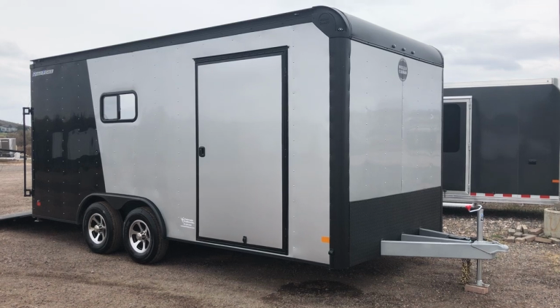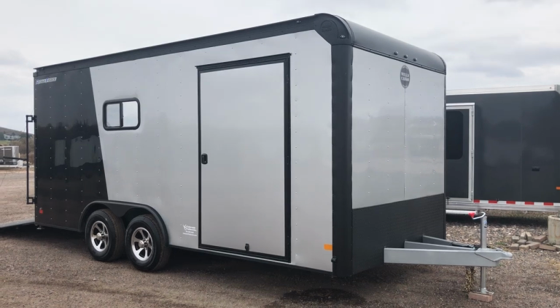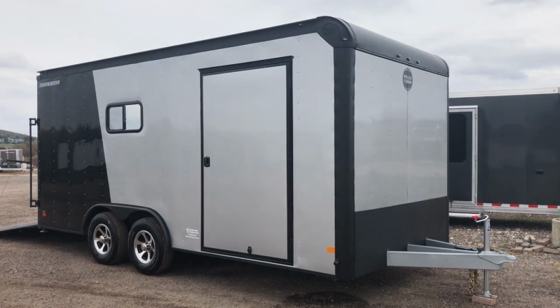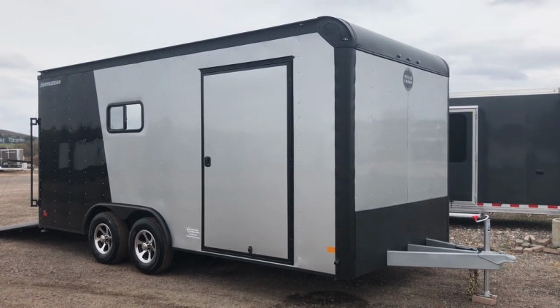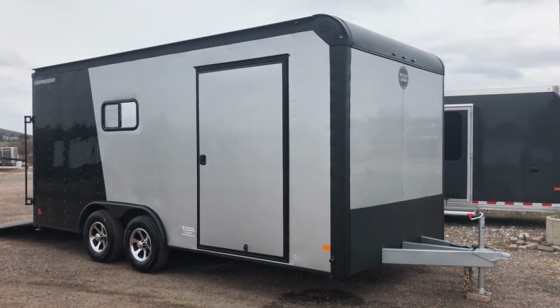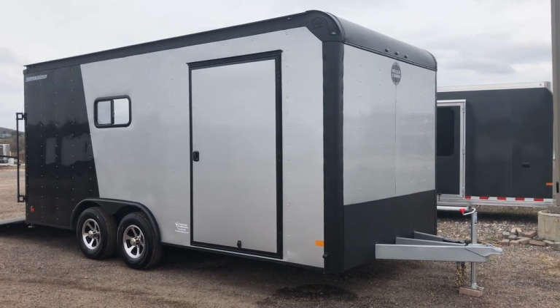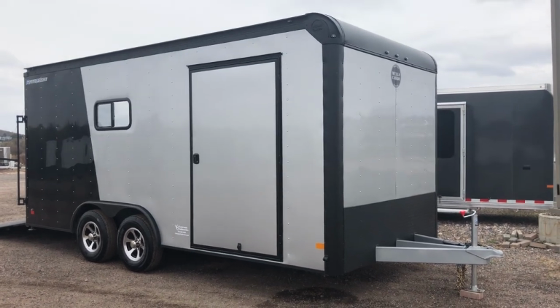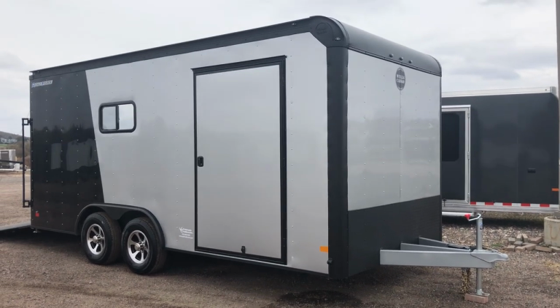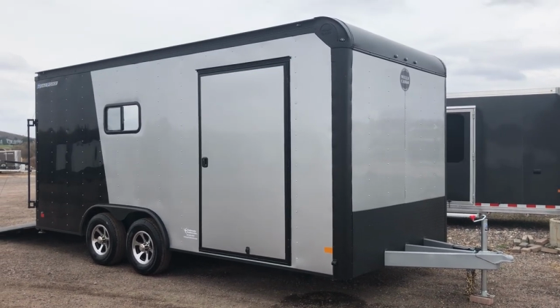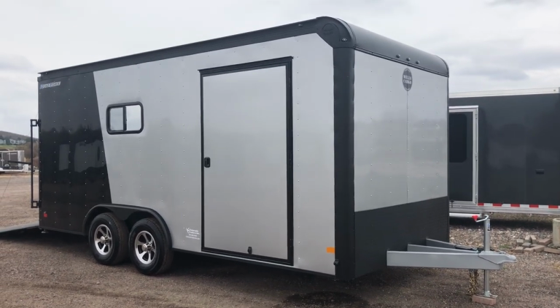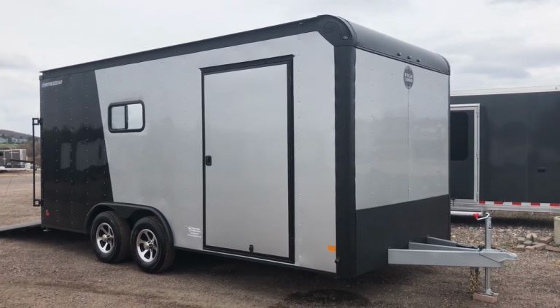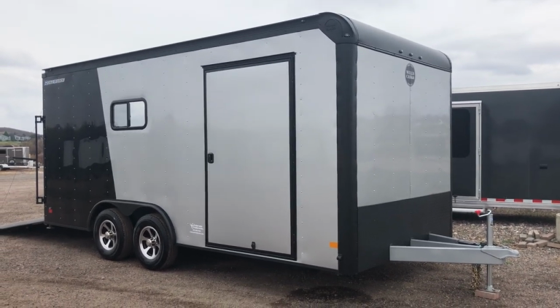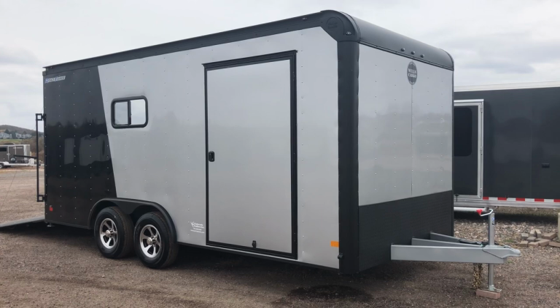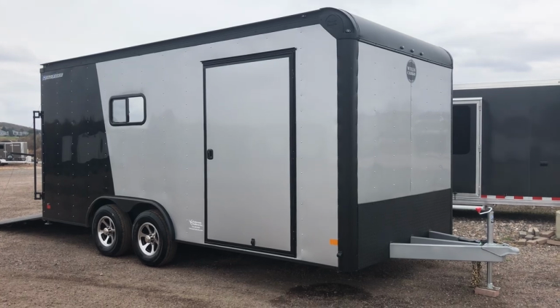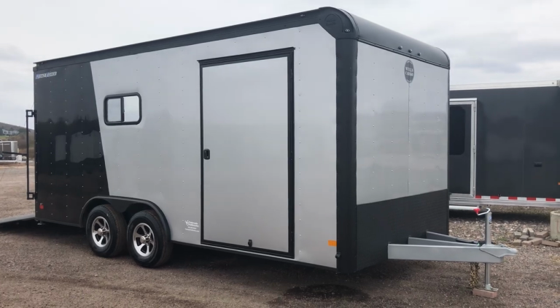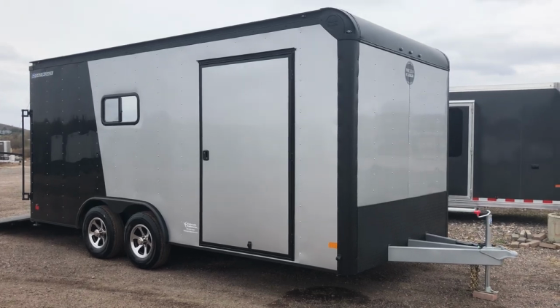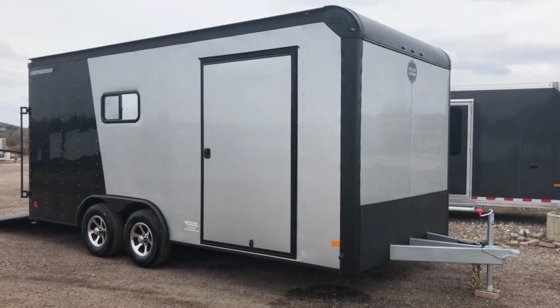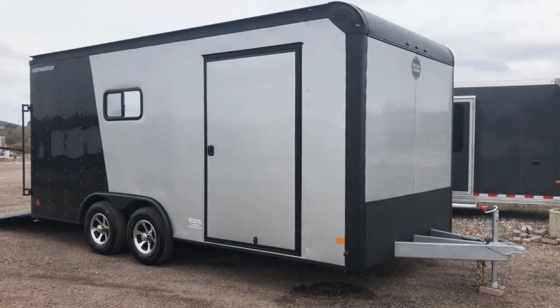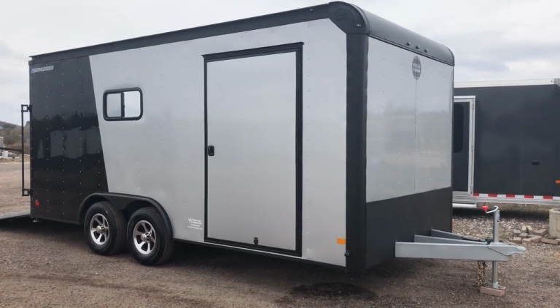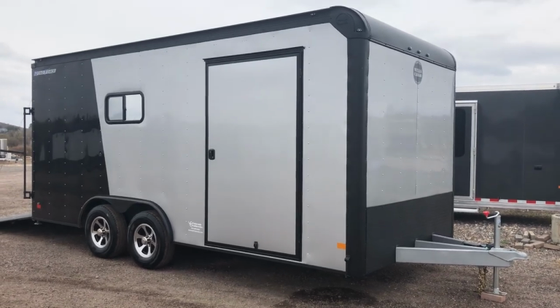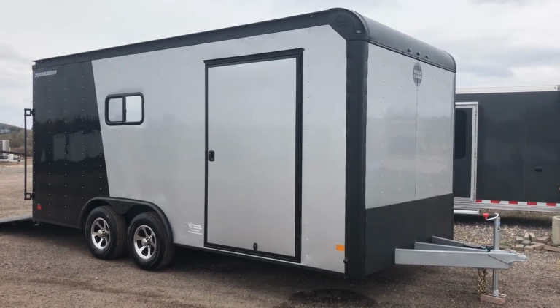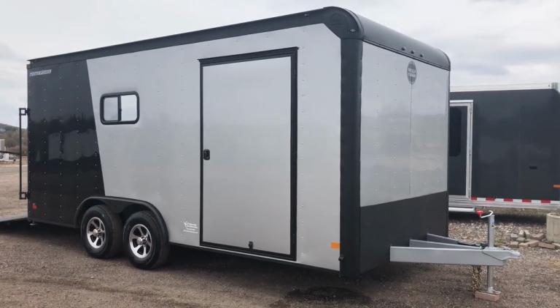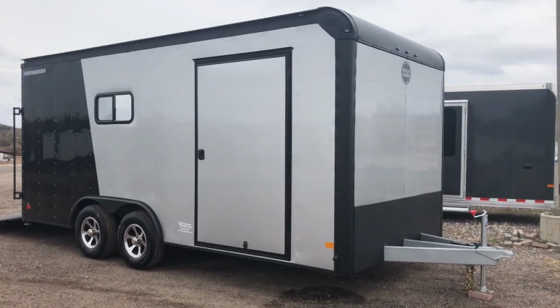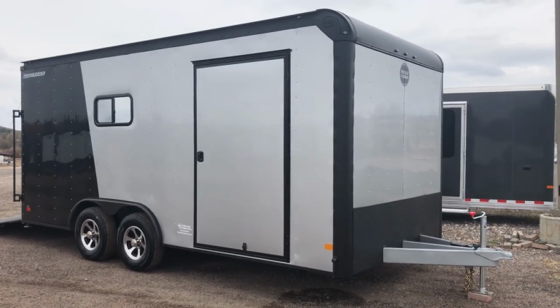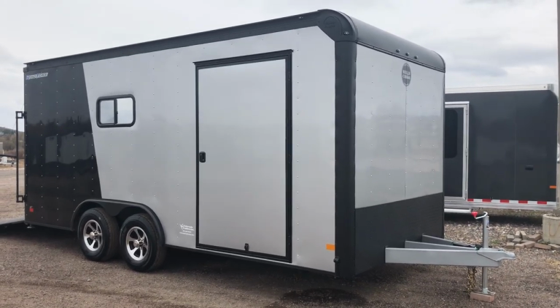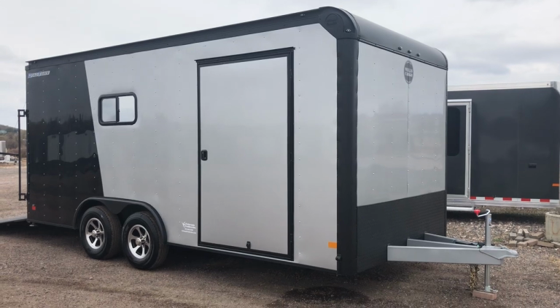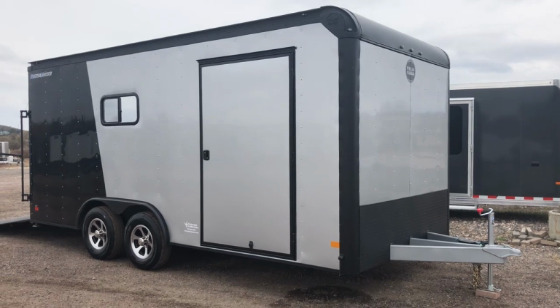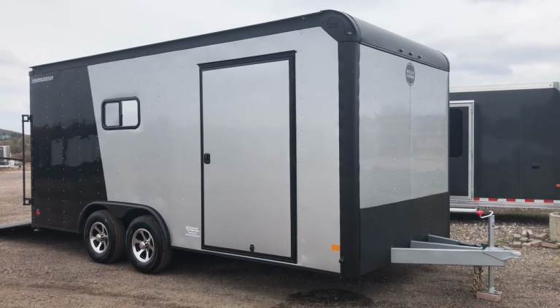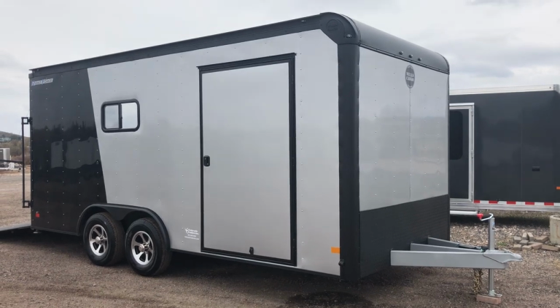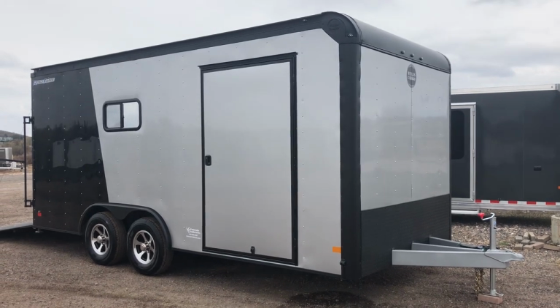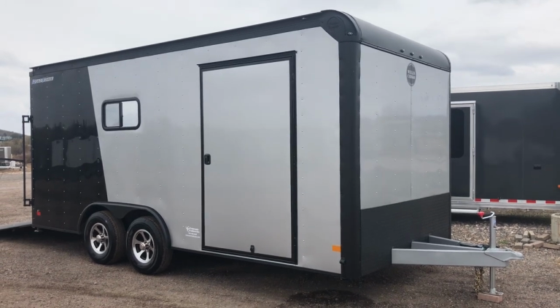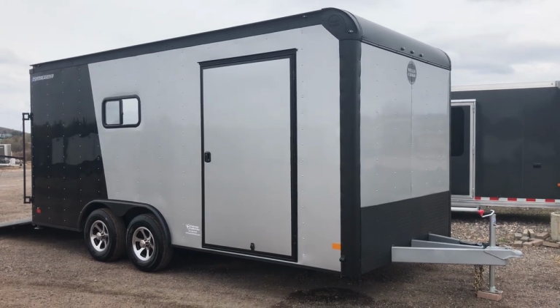Hey everybody, it's Colorado Trailers. Wanted to show you guys a really nice Wells Cargo that we have in stock. This one's a 2019 Wells Cargo 8.5x18, insulated with windows. It's also rated for a car if needed, so you guys can haul cars or toys in here.